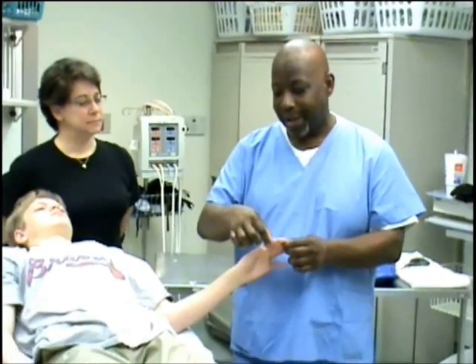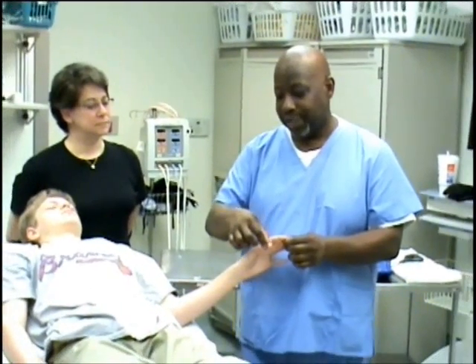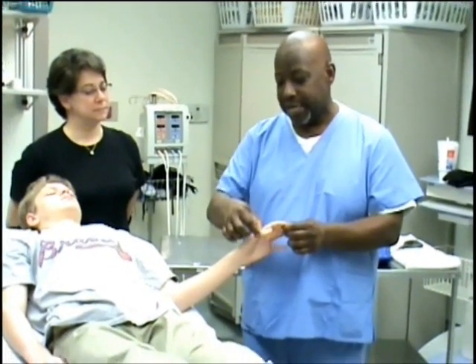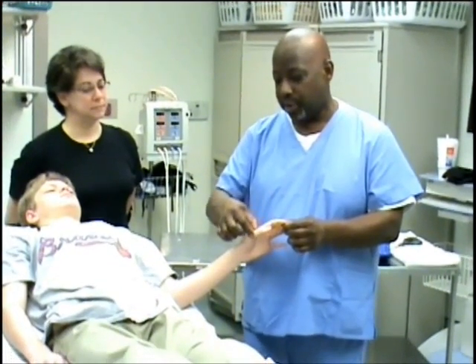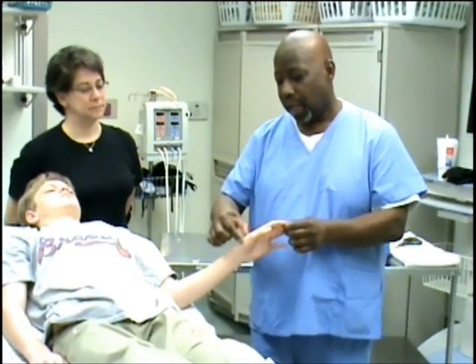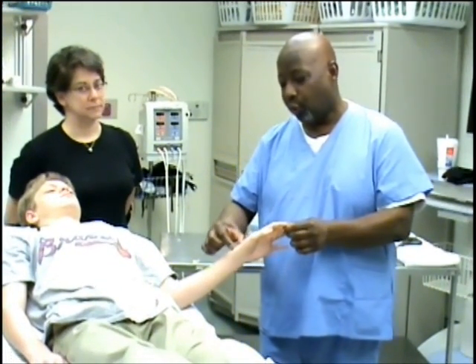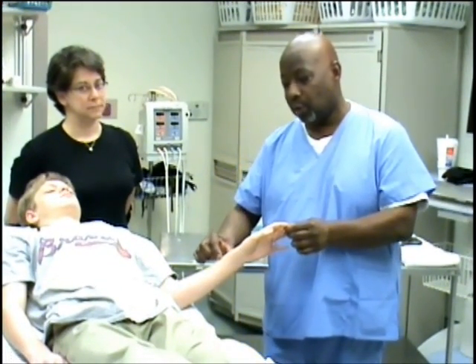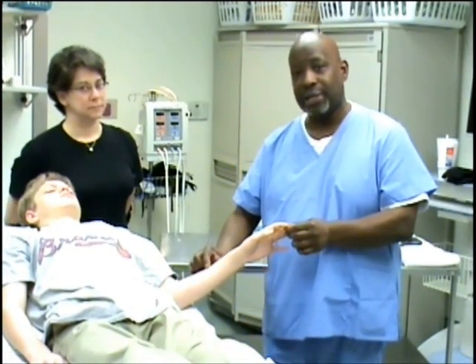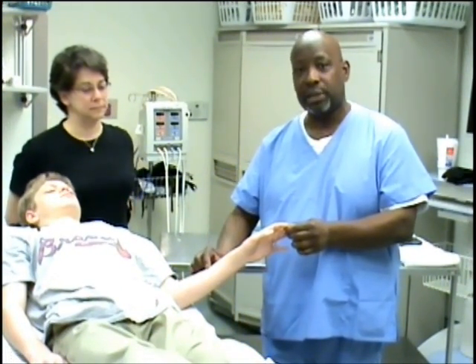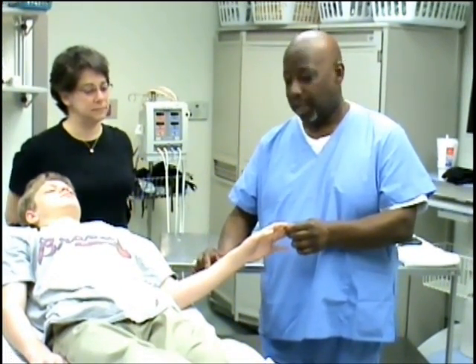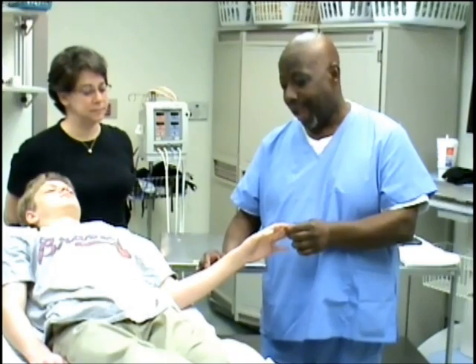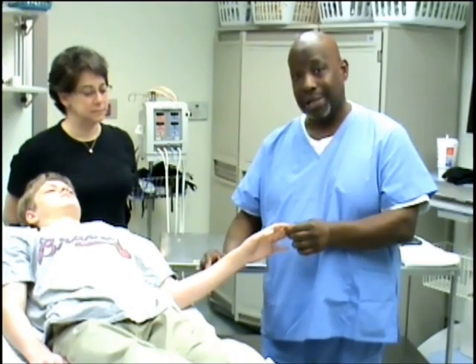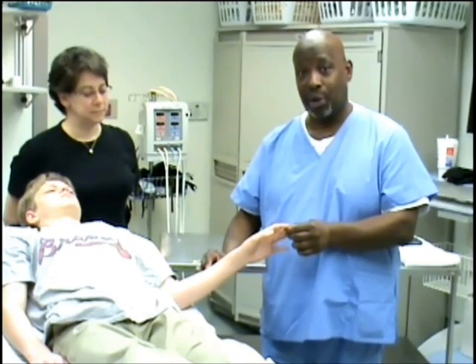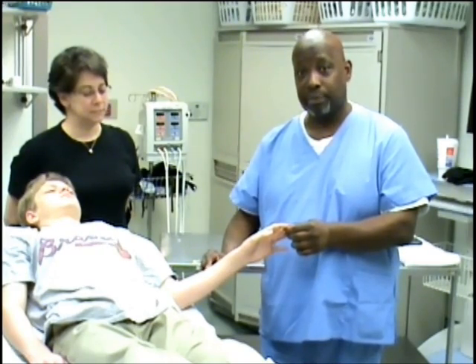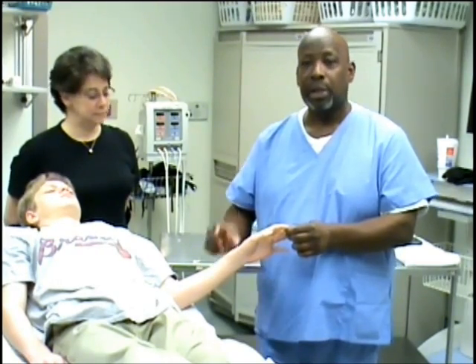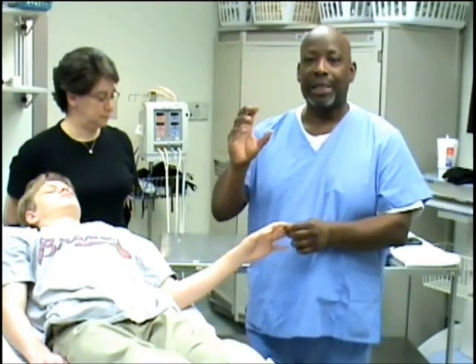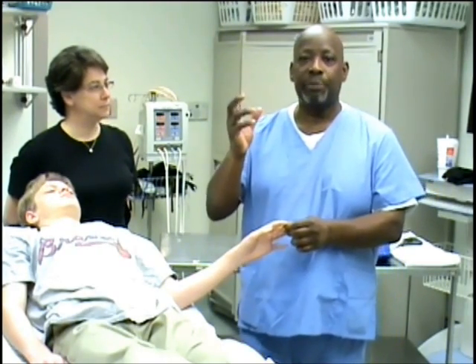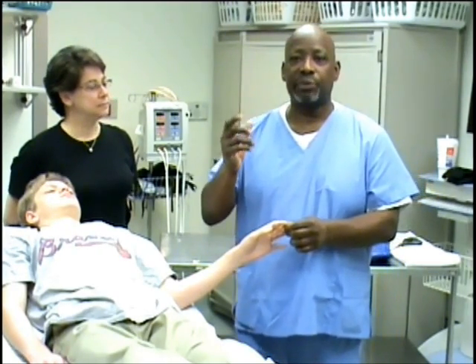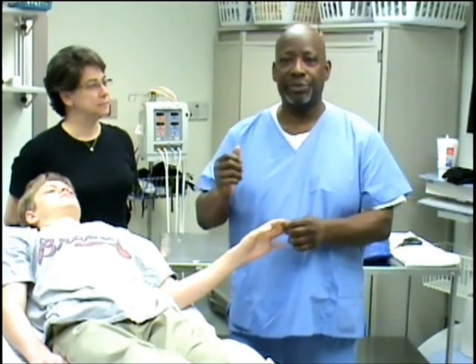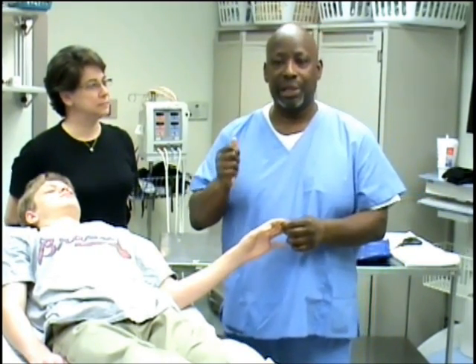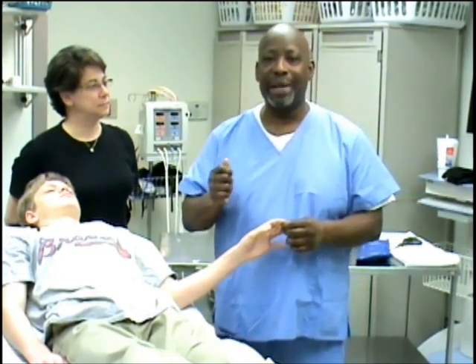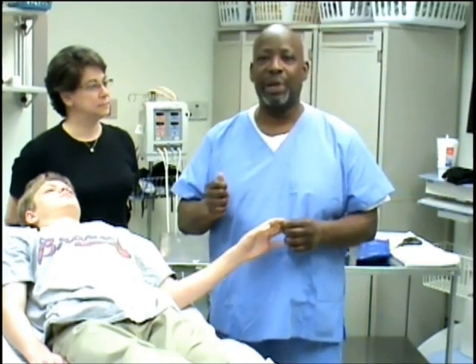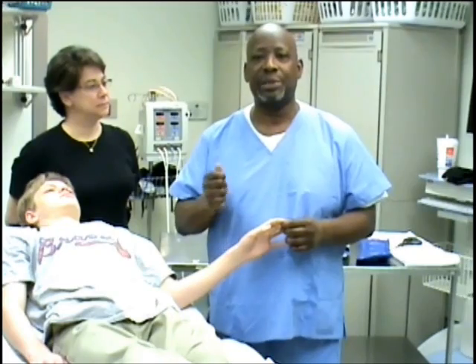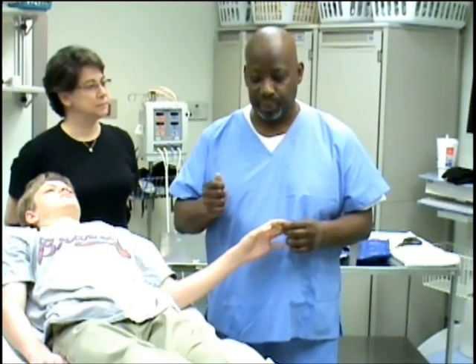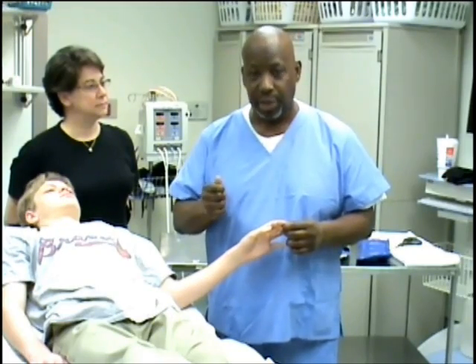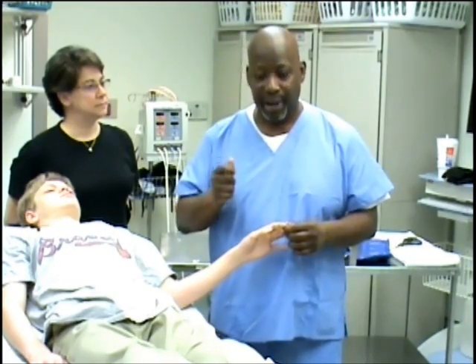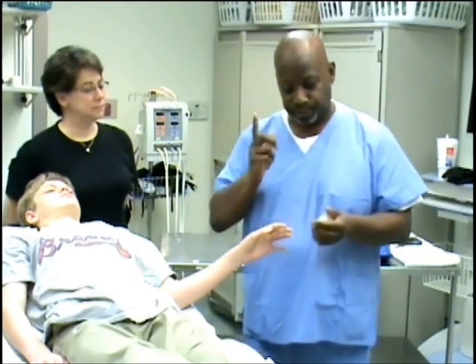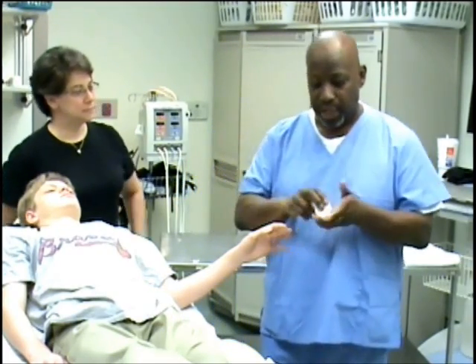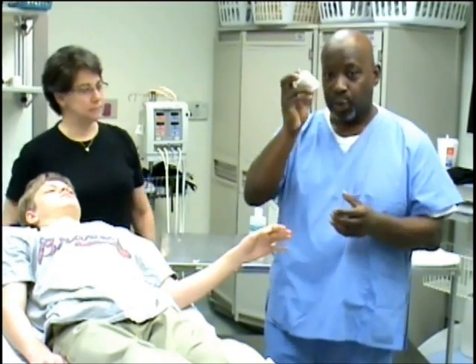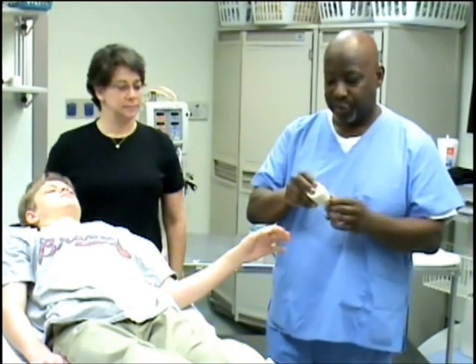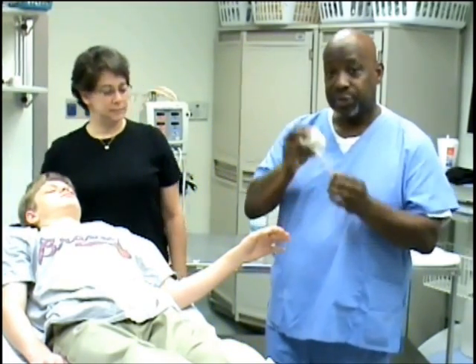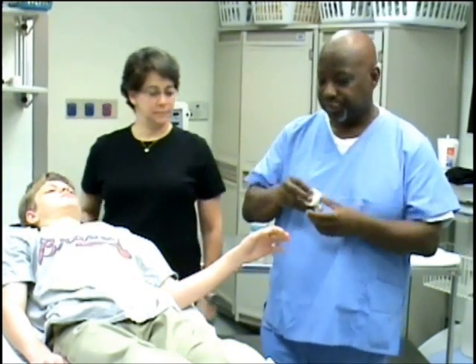By bringing it here and crossing it over the wrist and halfway down the arm, it prevents rotation. We want to make these patients as comfortable as possible, so we'll measure with the two-inch ace wrap here.